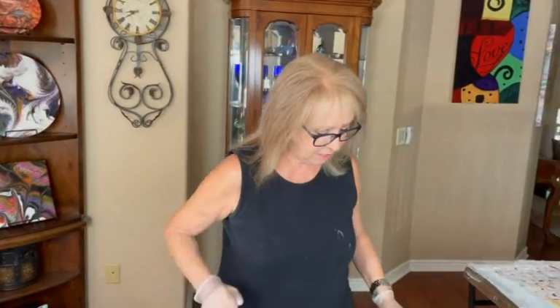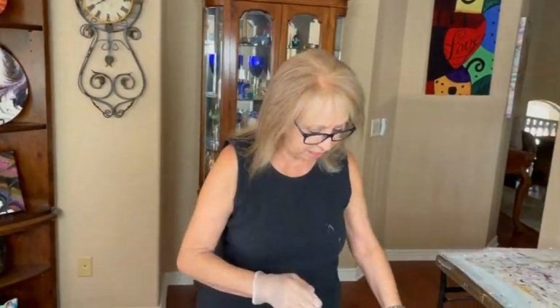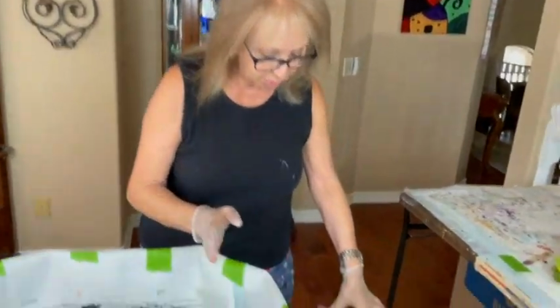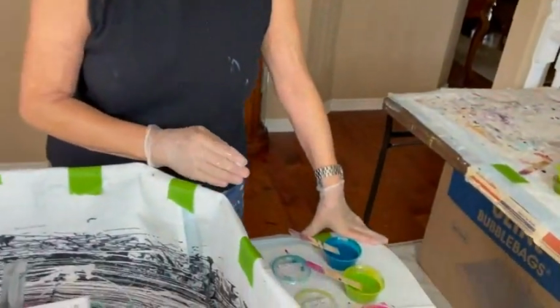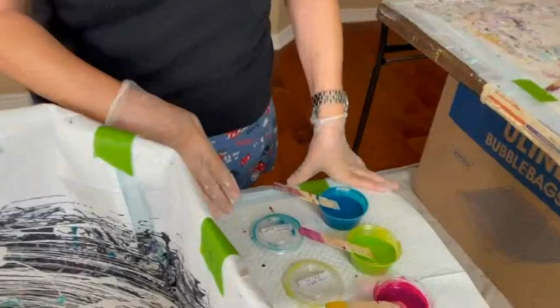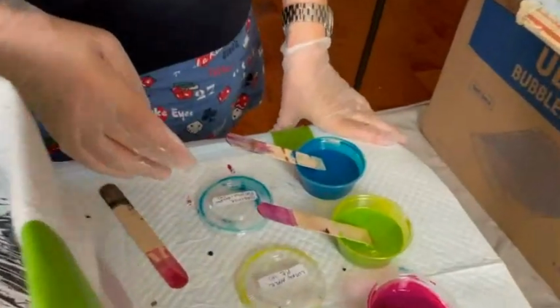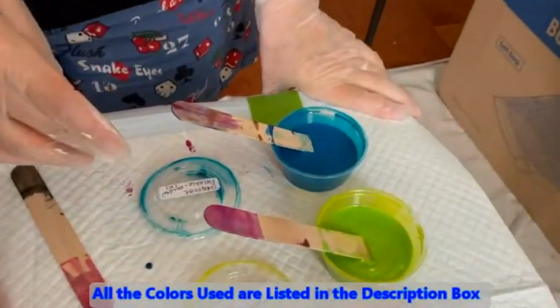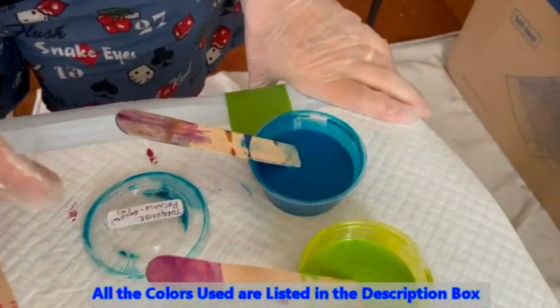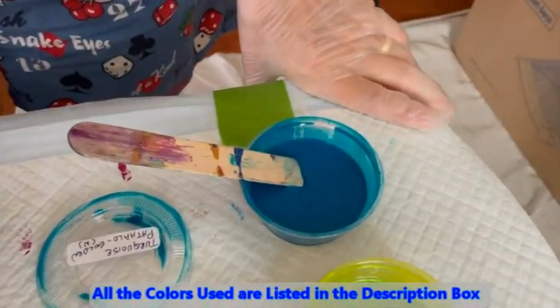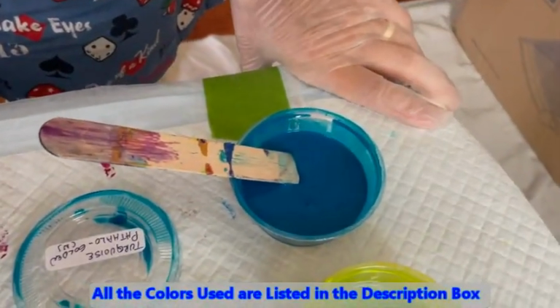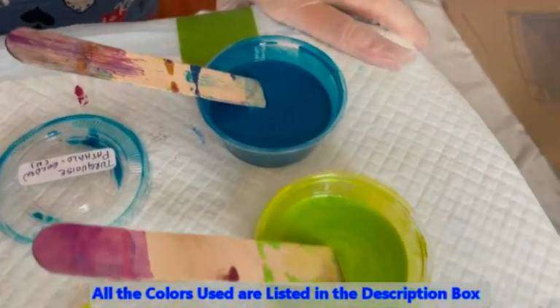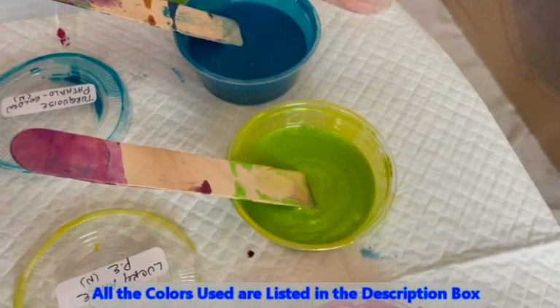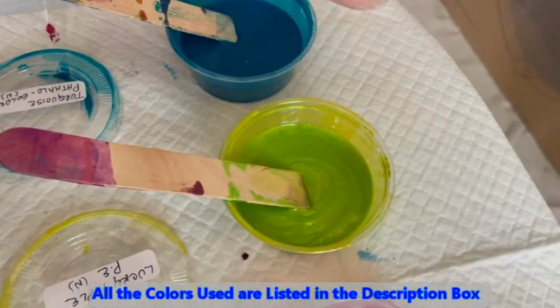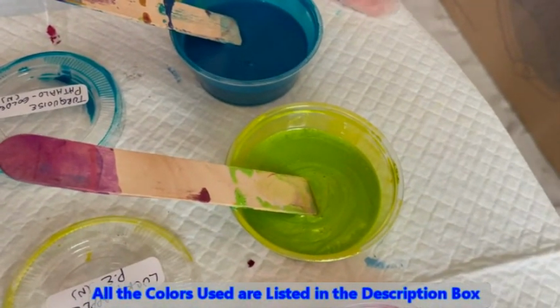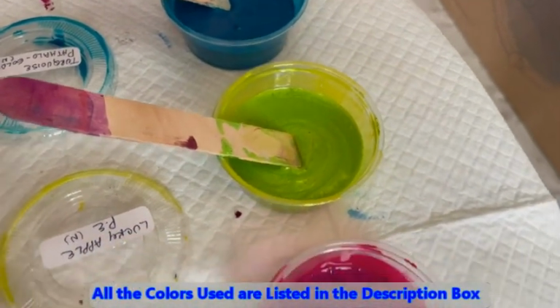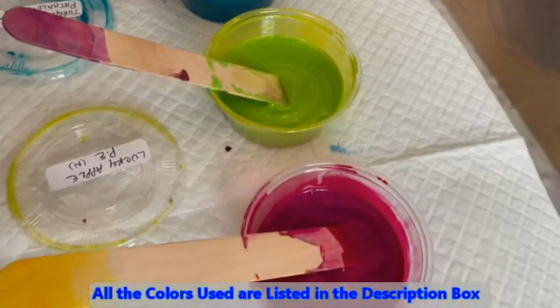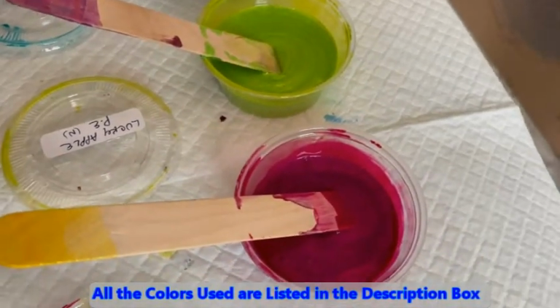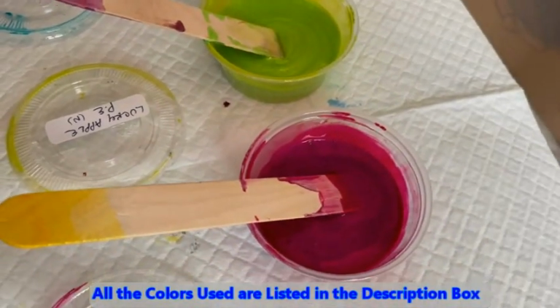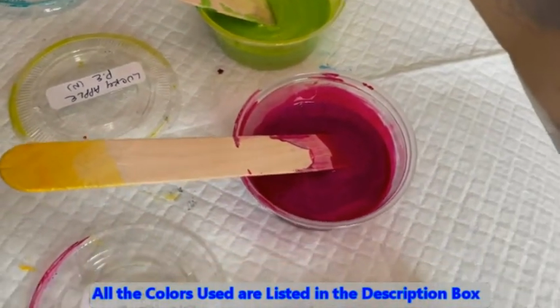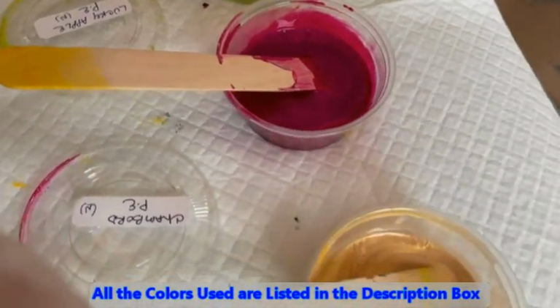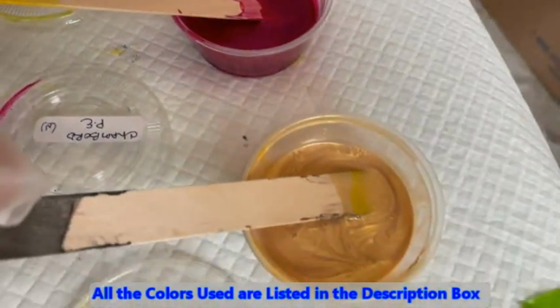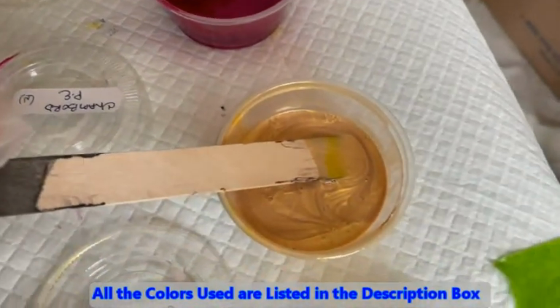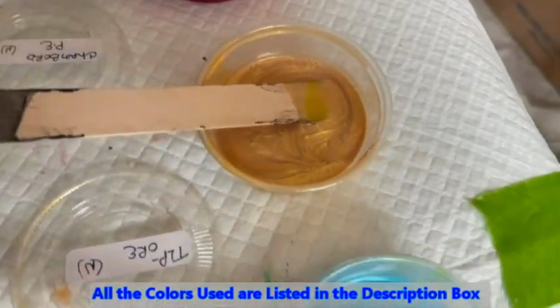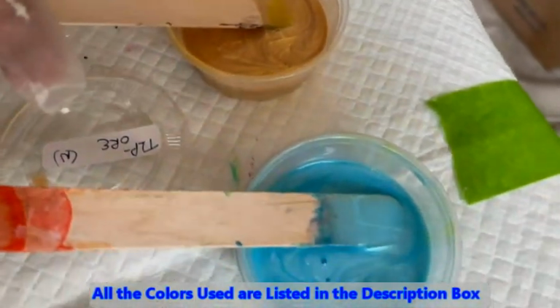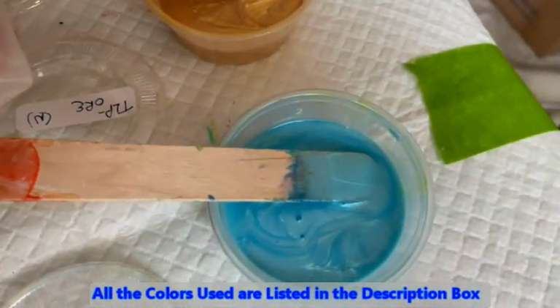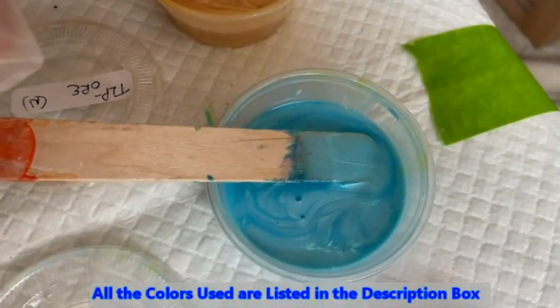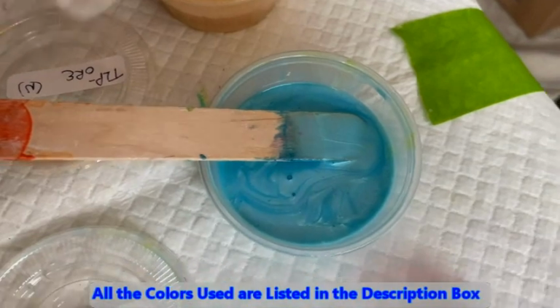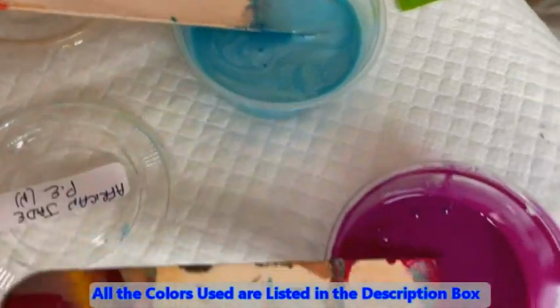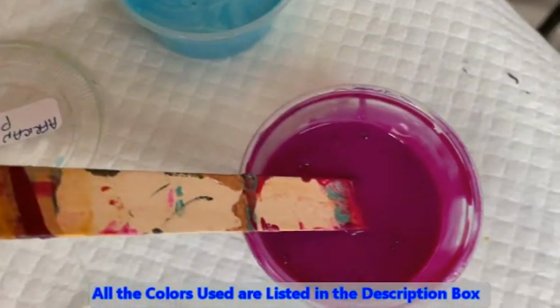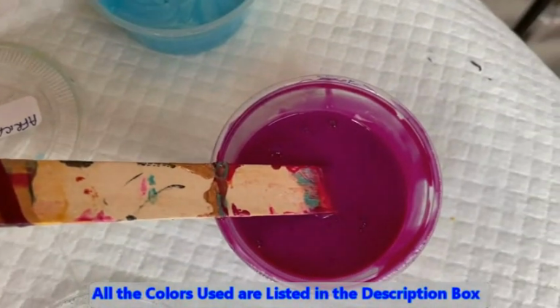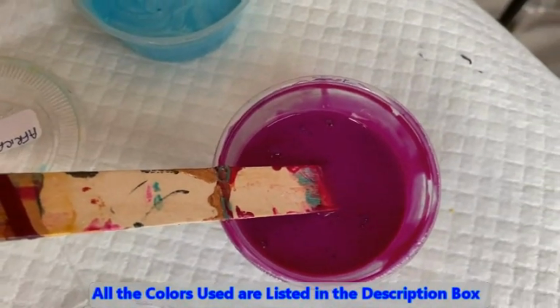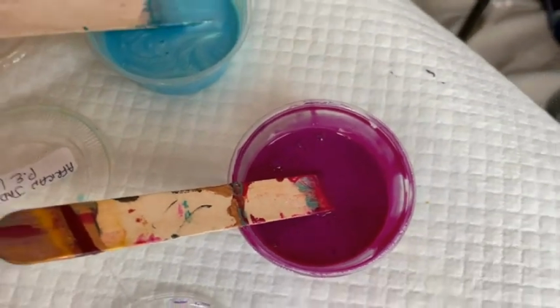The colors I am trying out today are Turquoise Vala by Golden, Lucky Apple Primary Elements, Chambord Primary Elements, This Little Piggy Ore African Jade Primary Elements, and Quinacridone Violet by Golden.